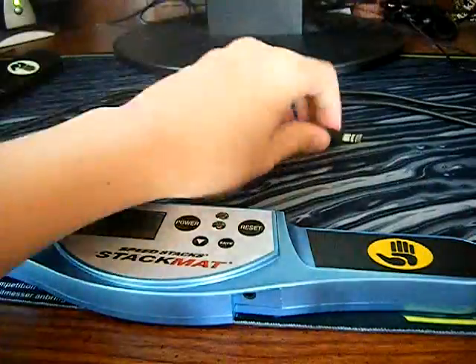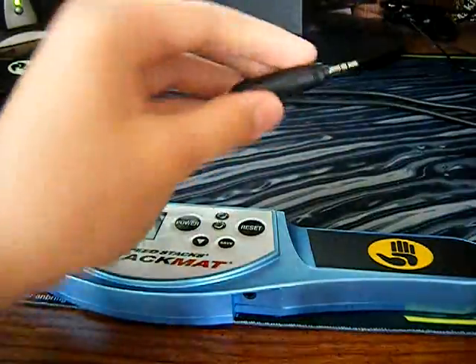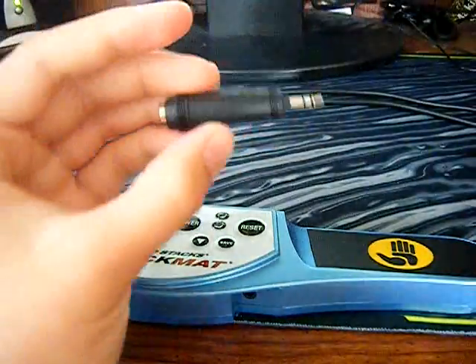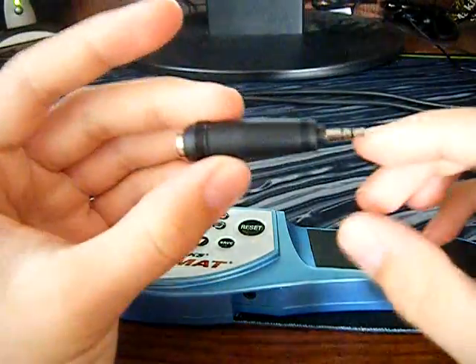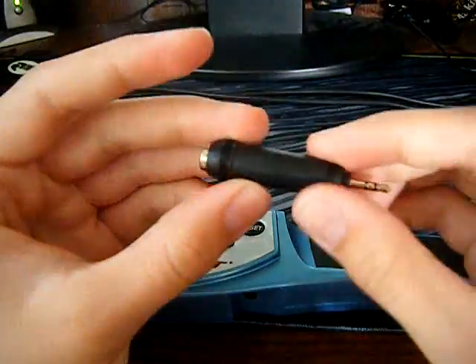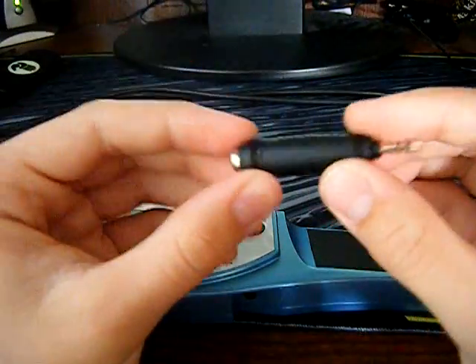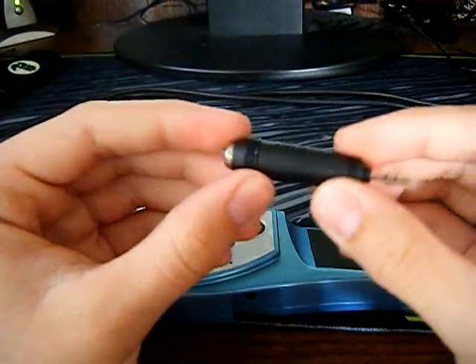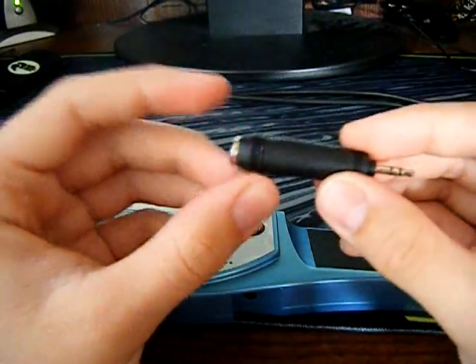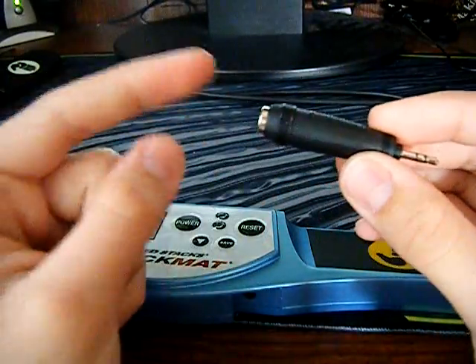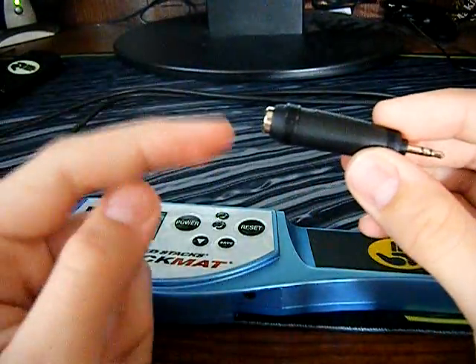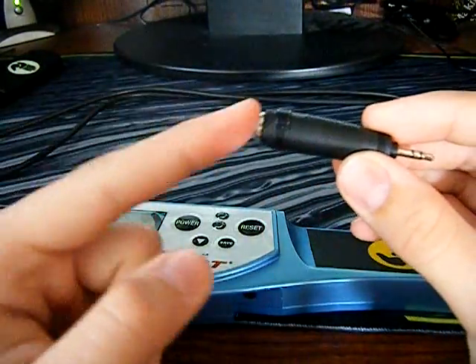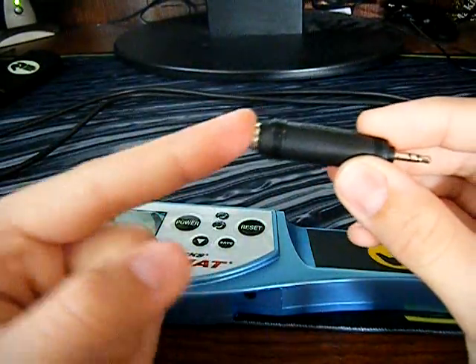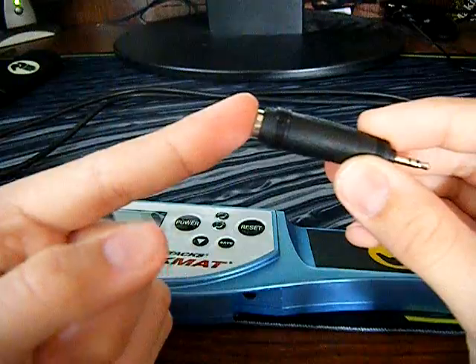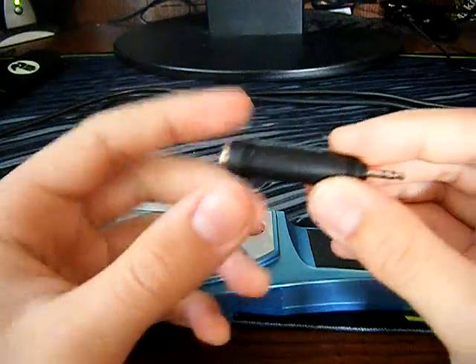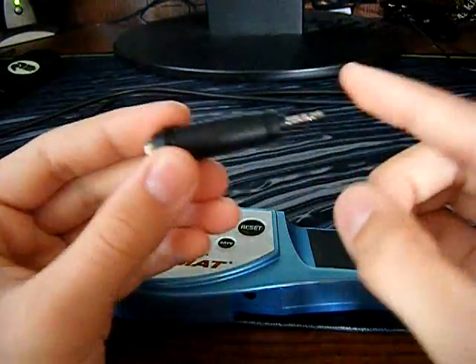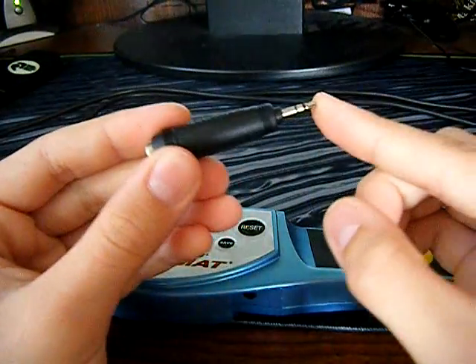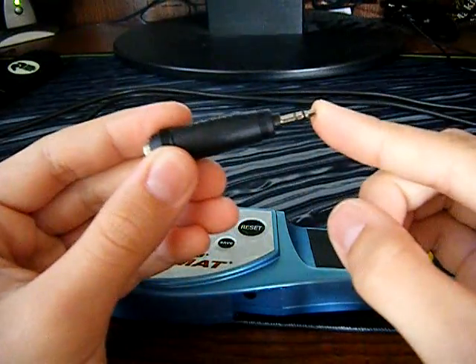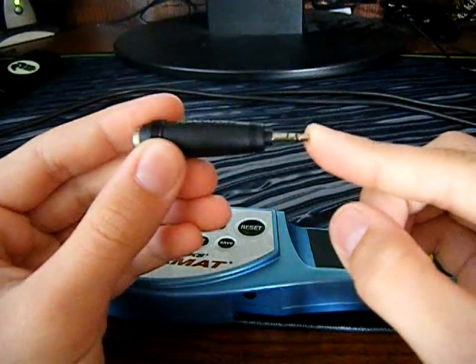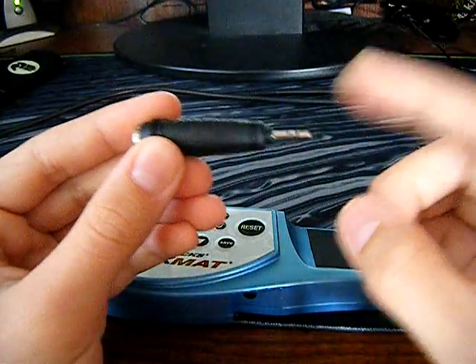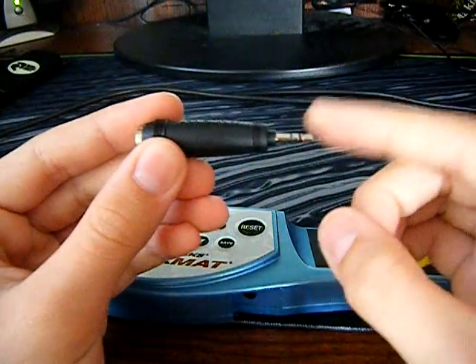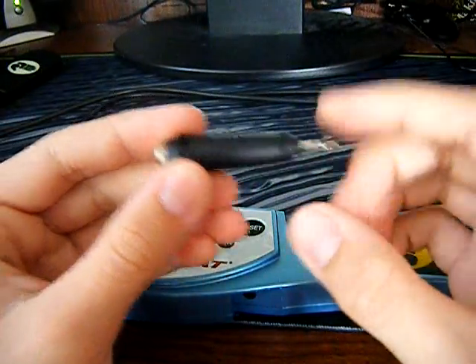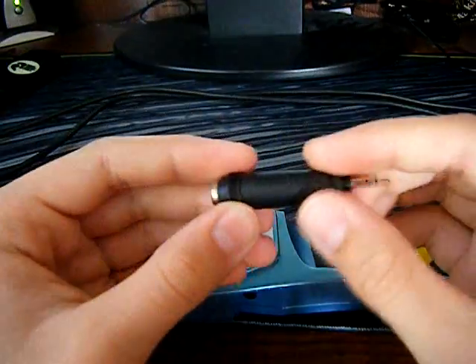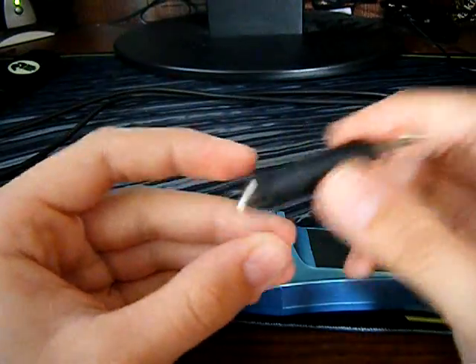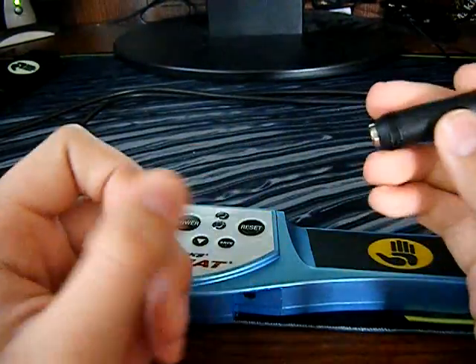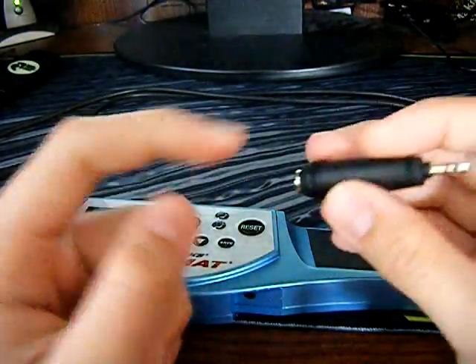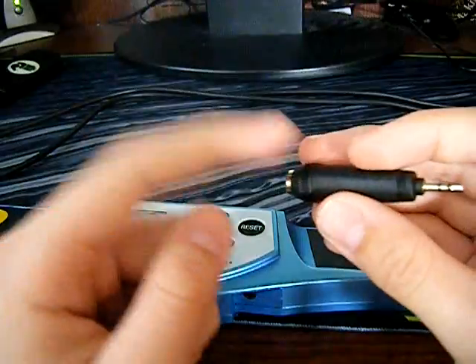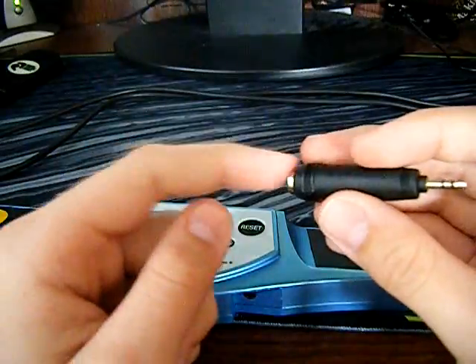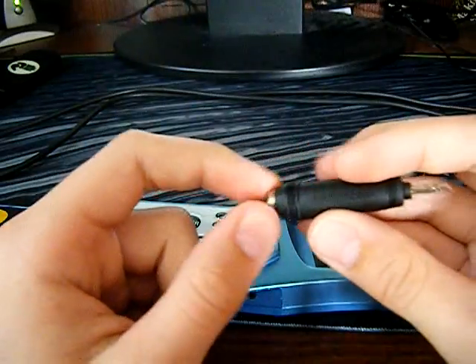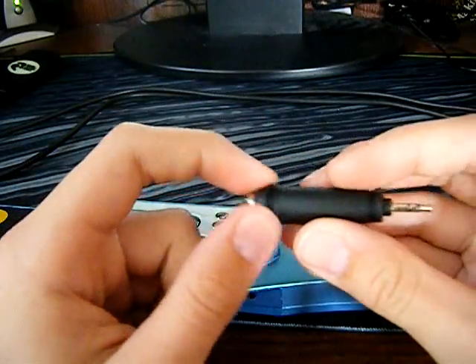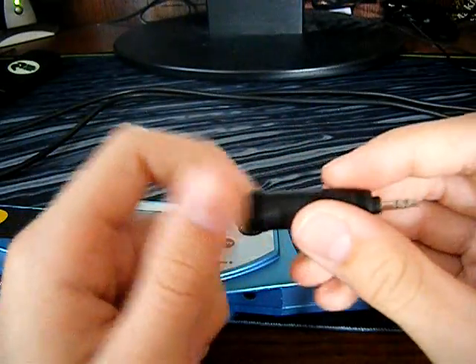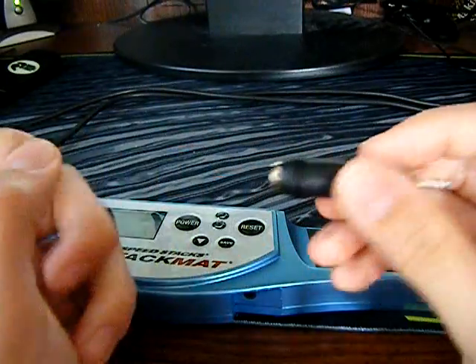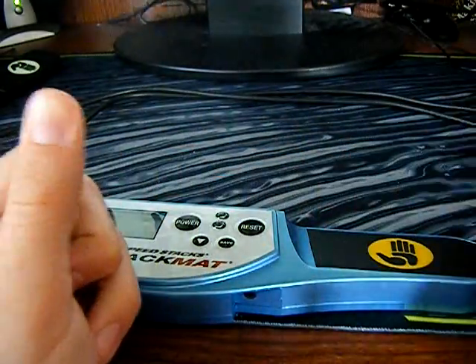You also need an adapter. It's 3.5 millimeters on one side and 2.5 millimeters on the other side, so you need one of these too, and you can pick this up pretty cheap.